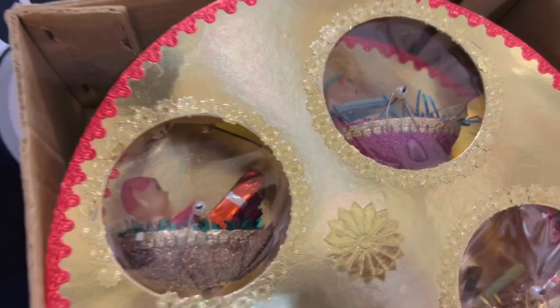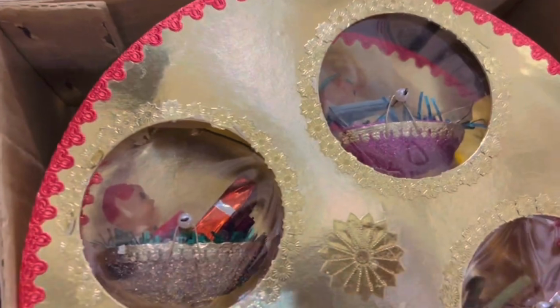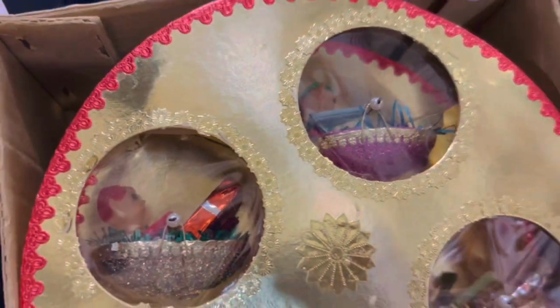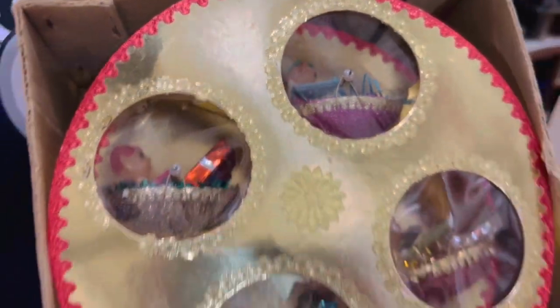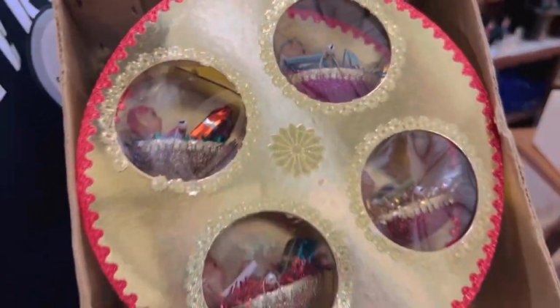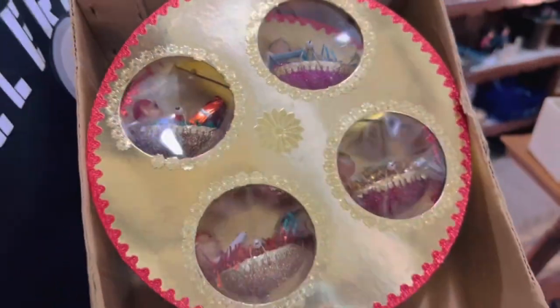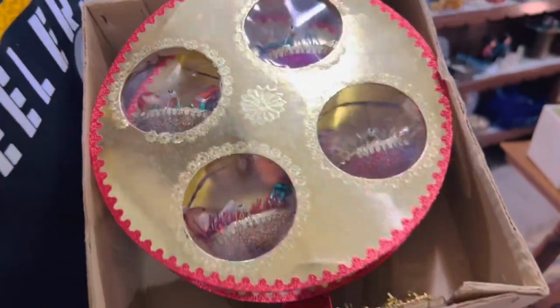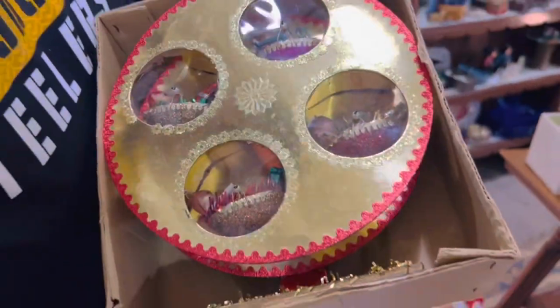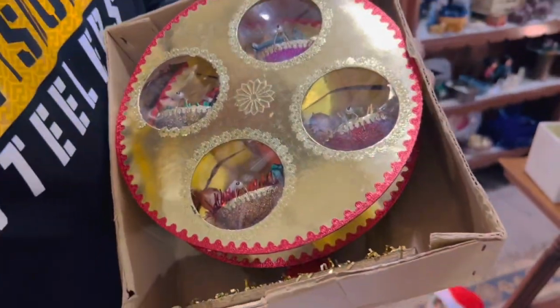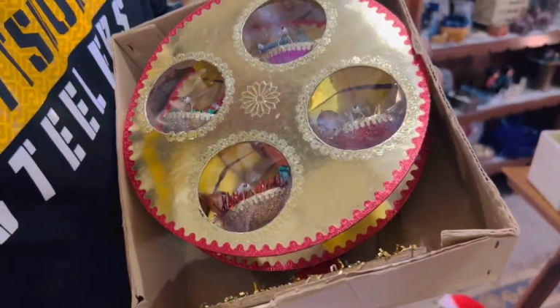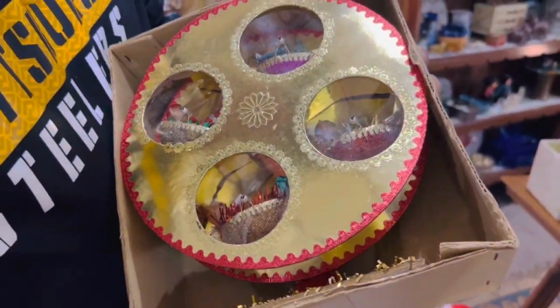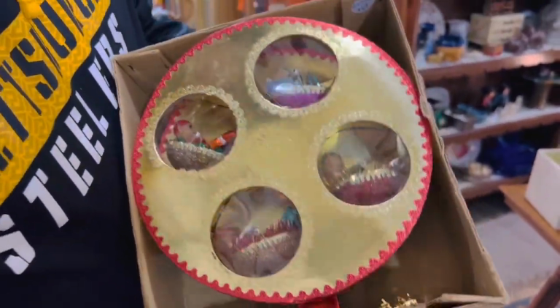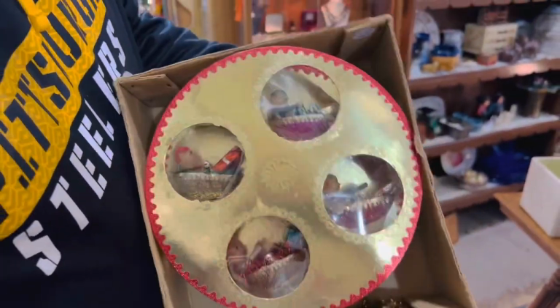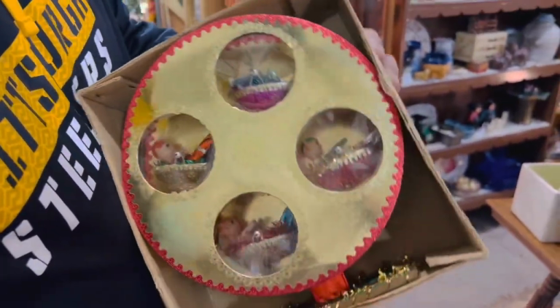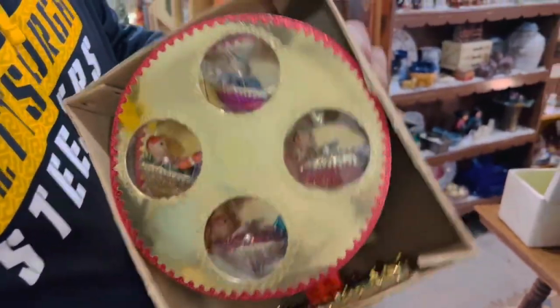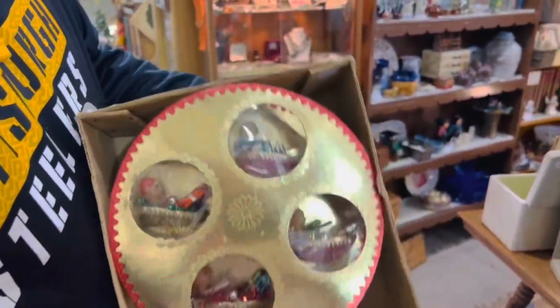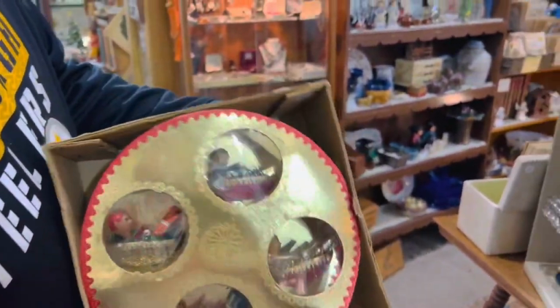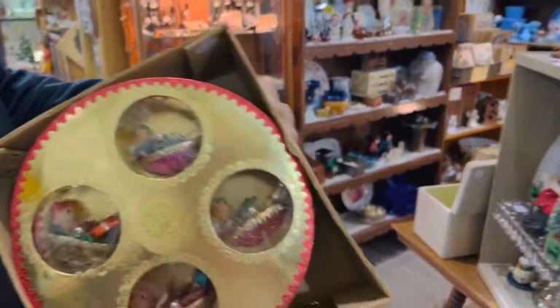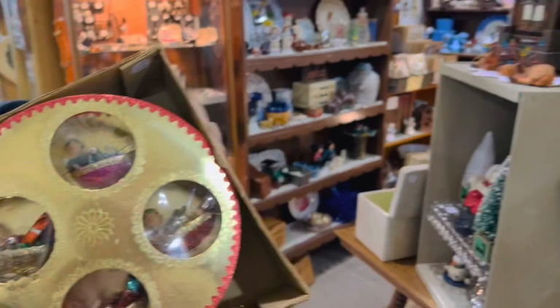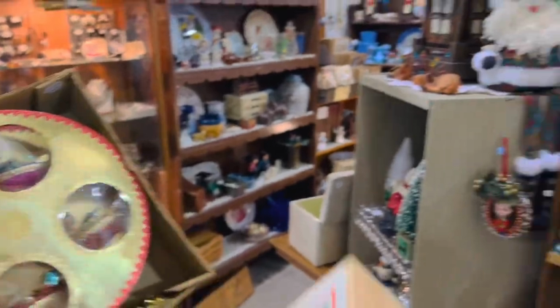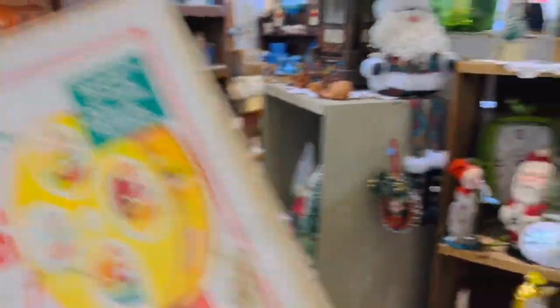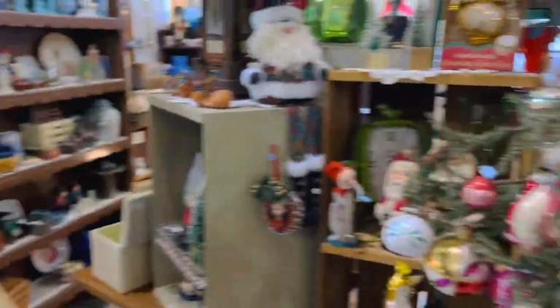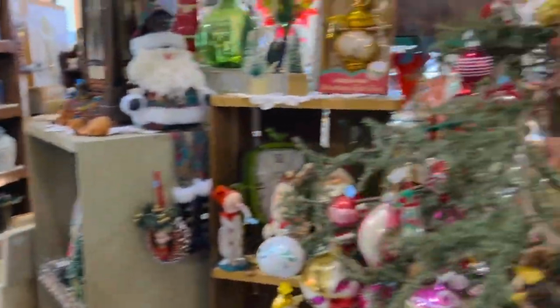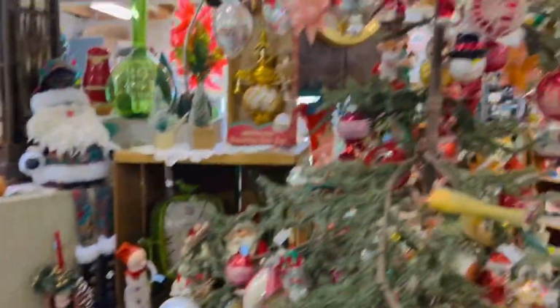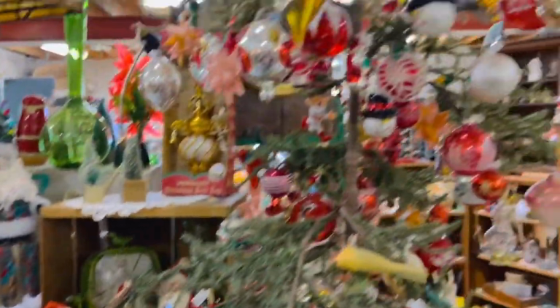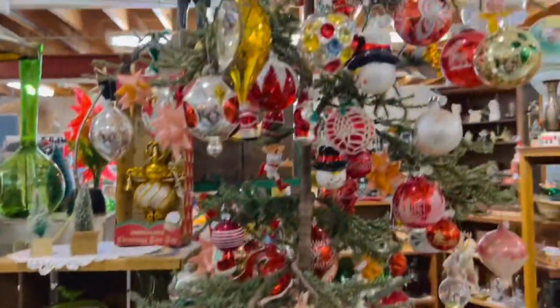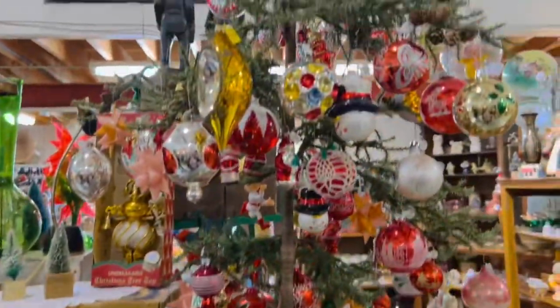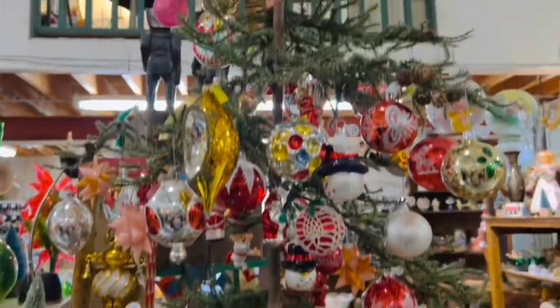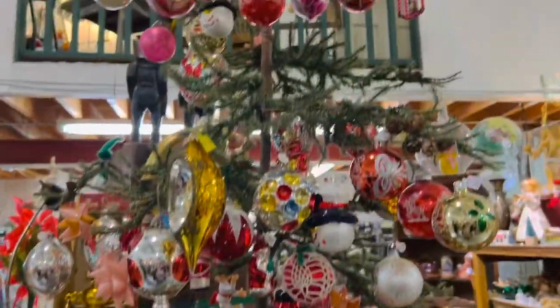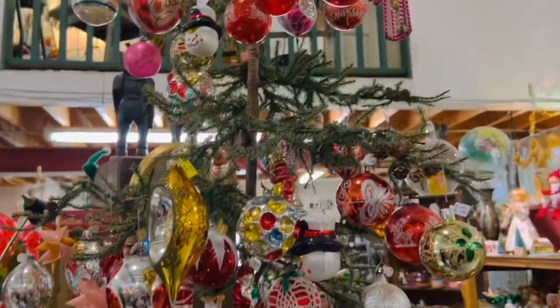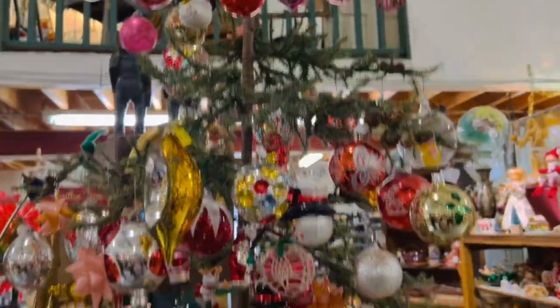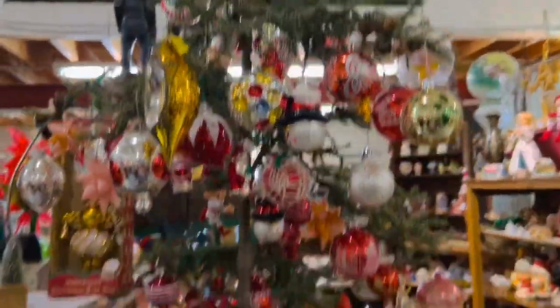Oh yeah, the little pixies are riding it — I've never seen one like that! Look at them move. That's really cute. This whole tree is really pretty.